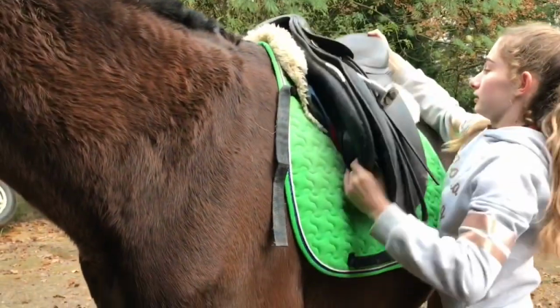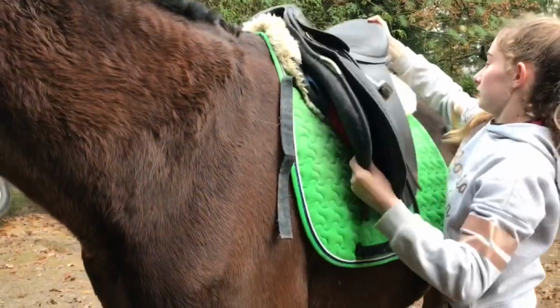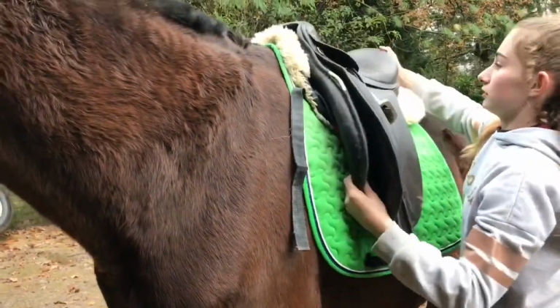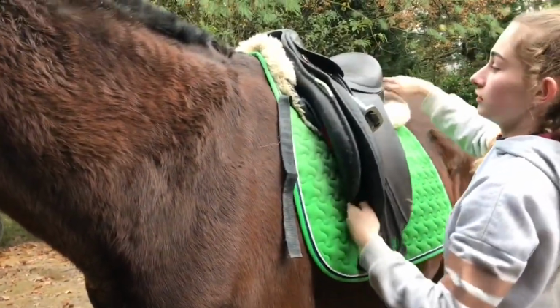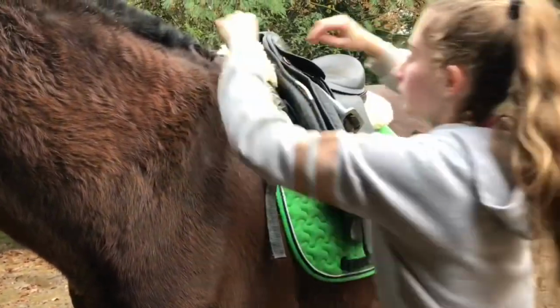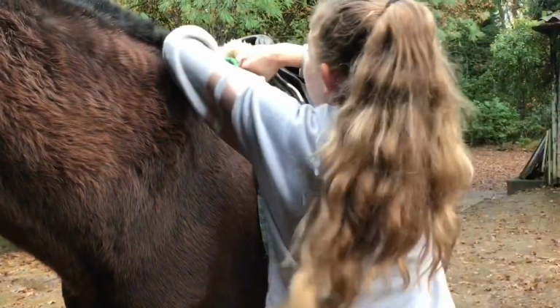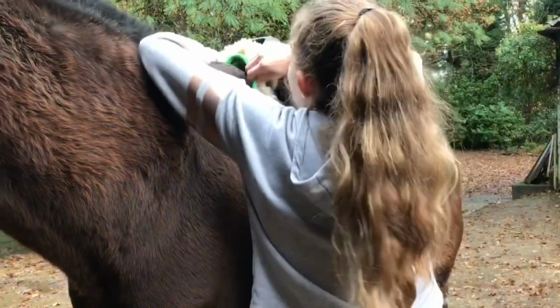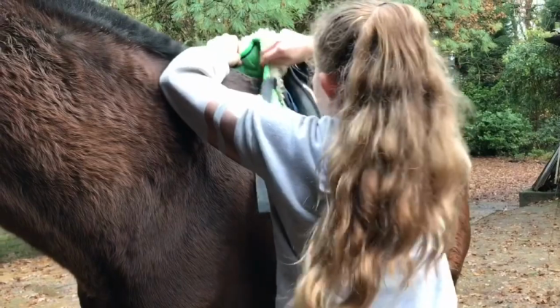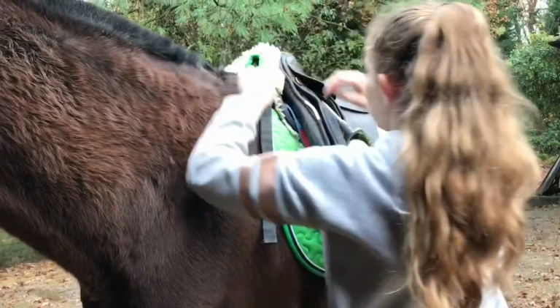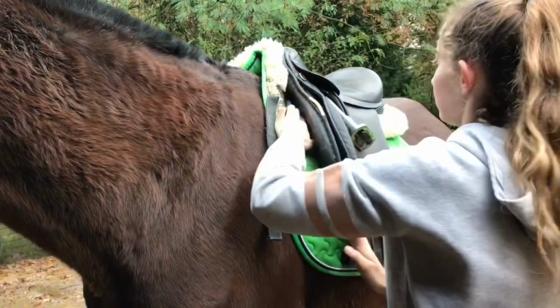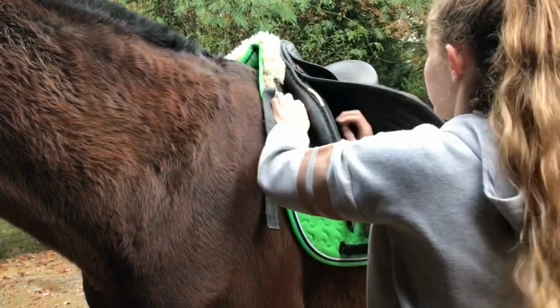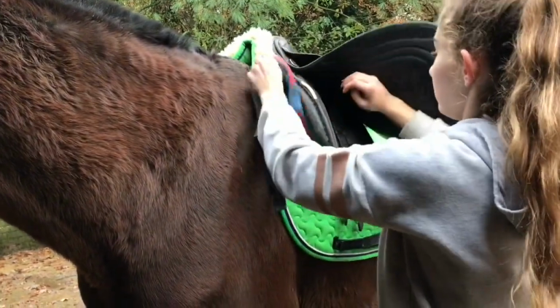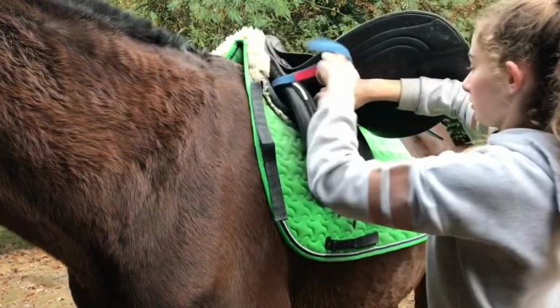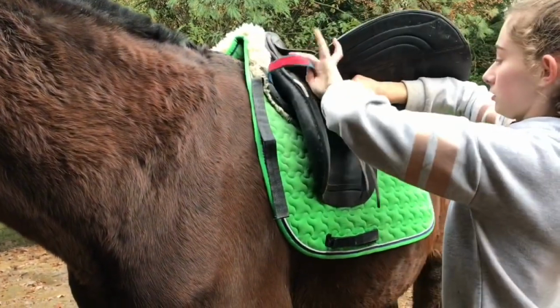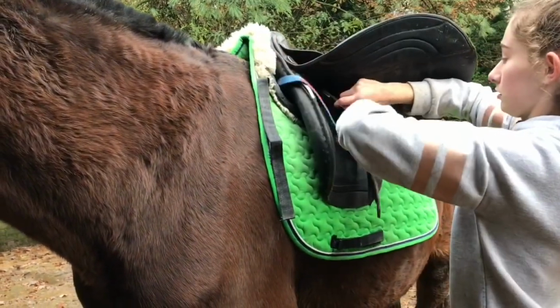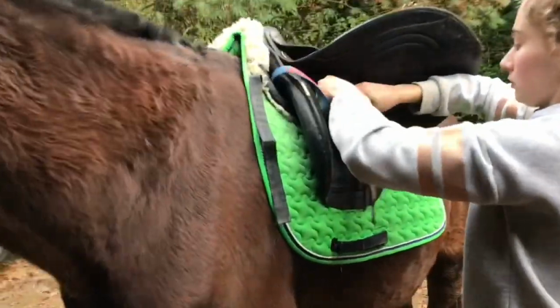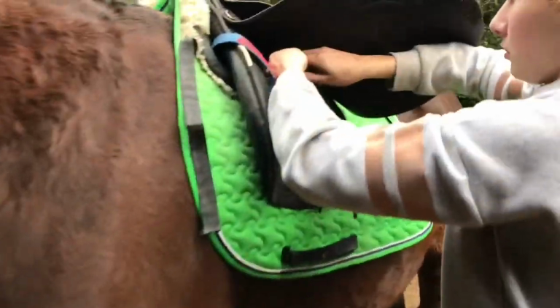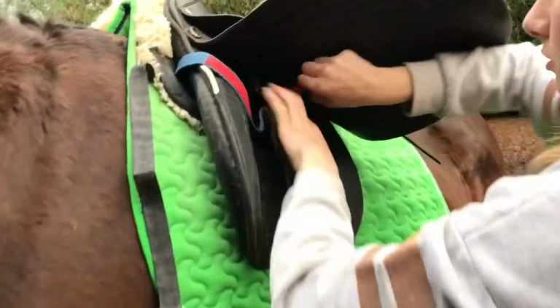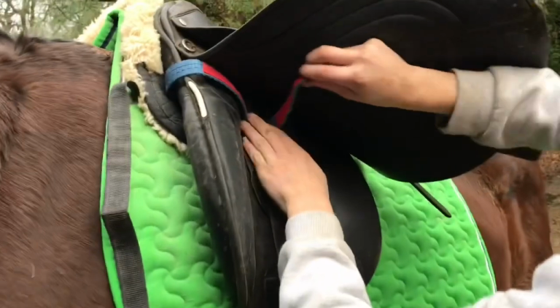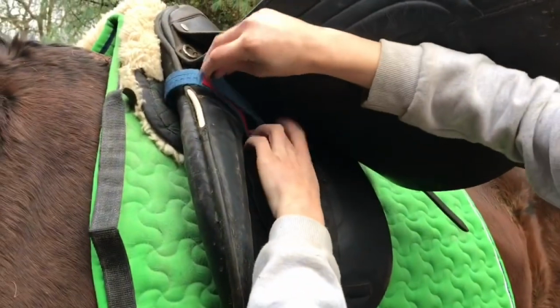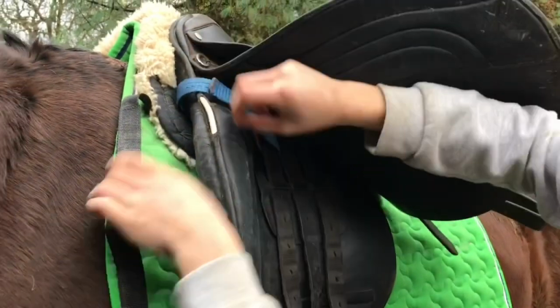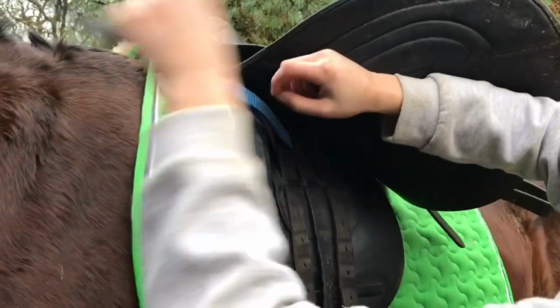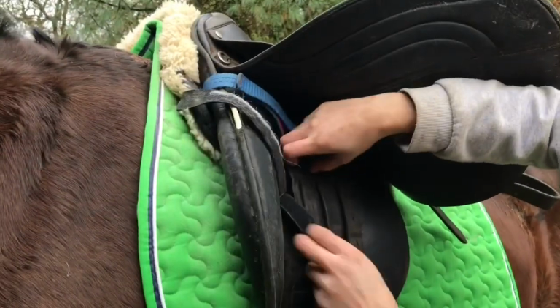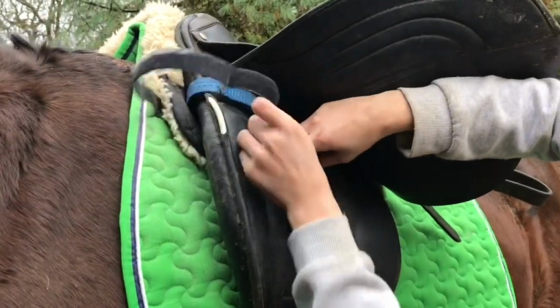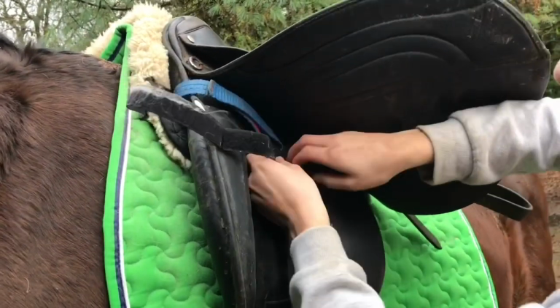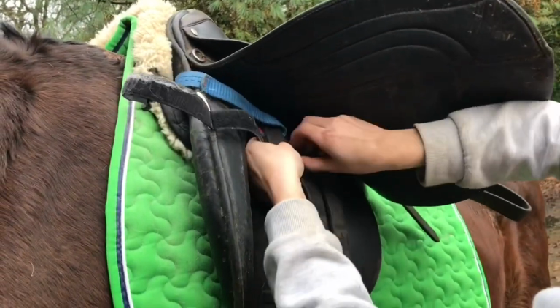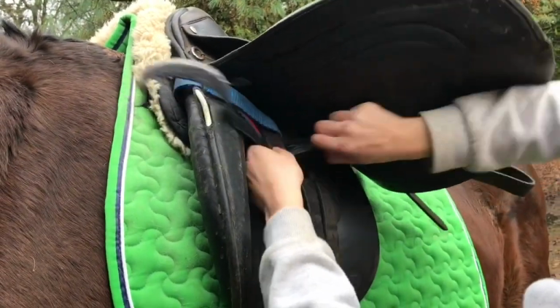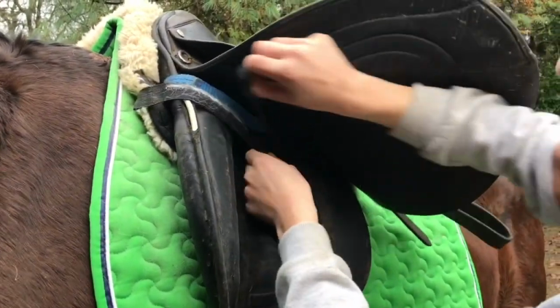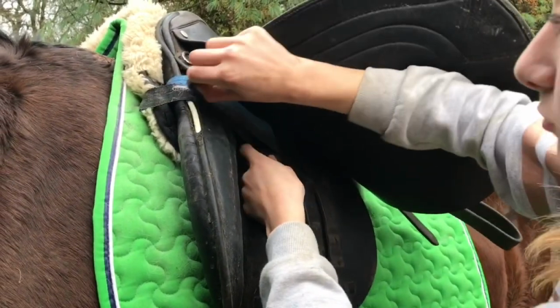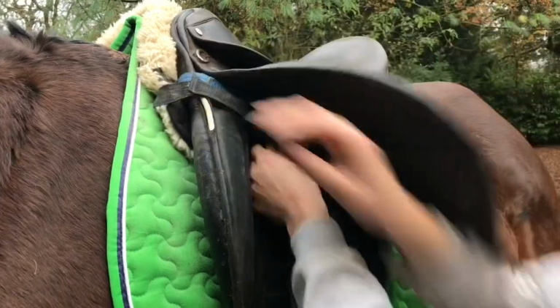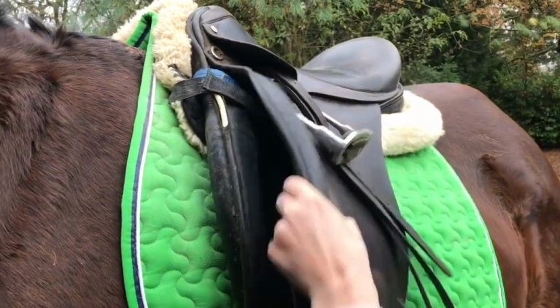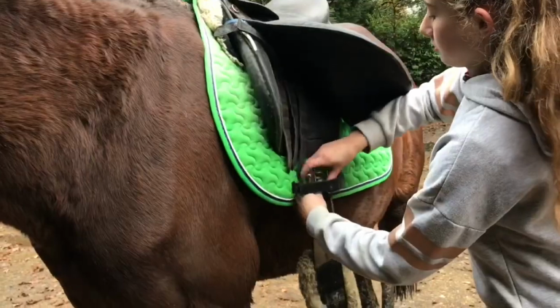Once that's done just pop the saddle on top and remember to pinch the middle of the saddle pad so it doesn't pinch your horse. Once that's done do your saddle pad straps up to the girth straps so the saddle pad doesn't slip.